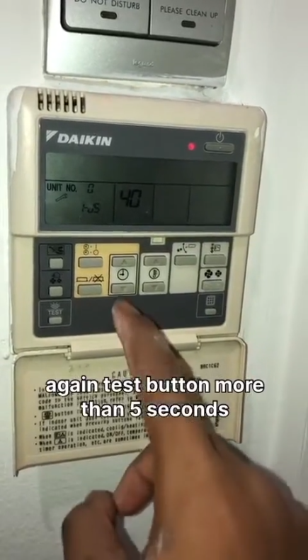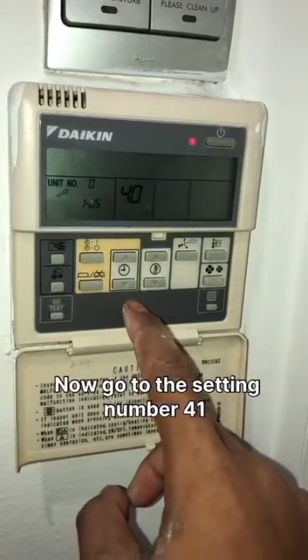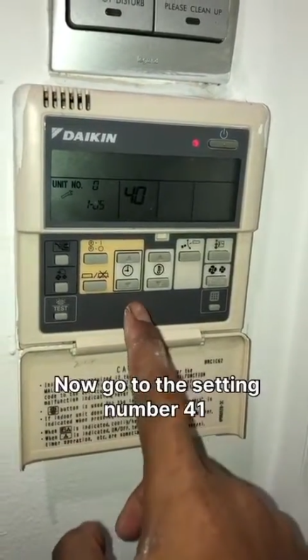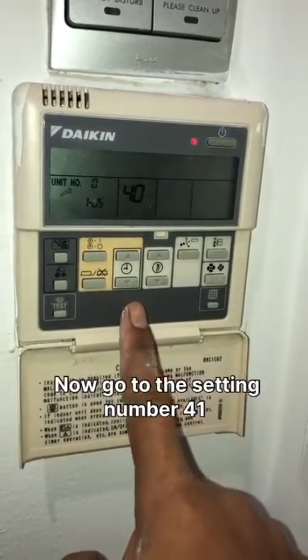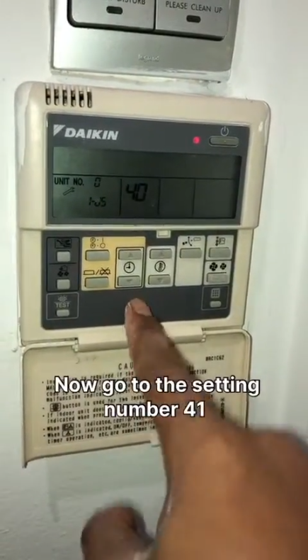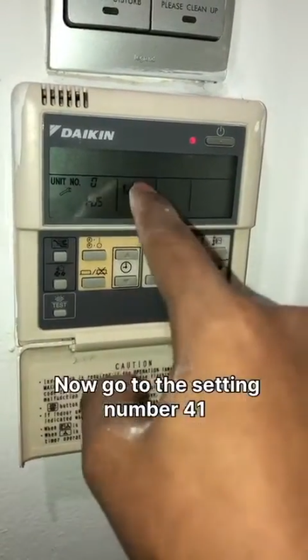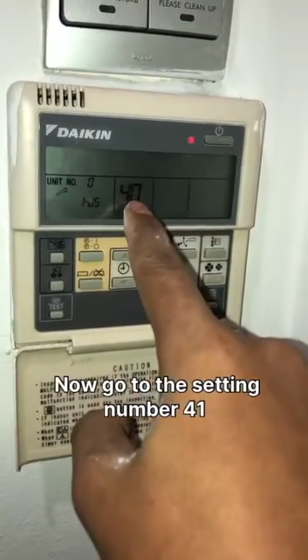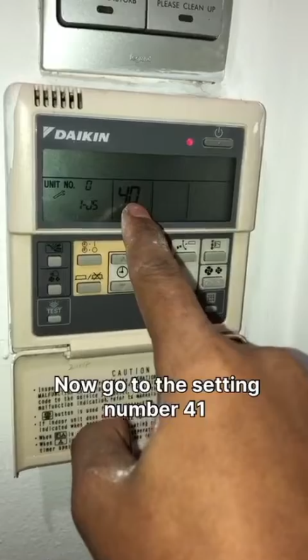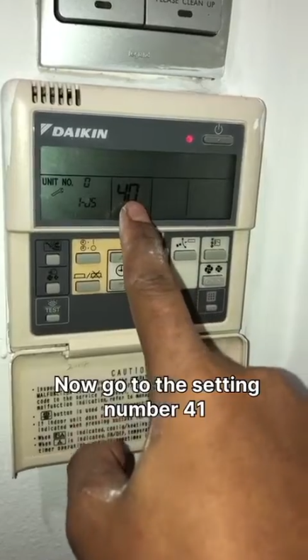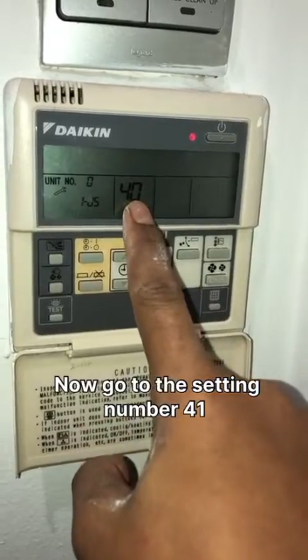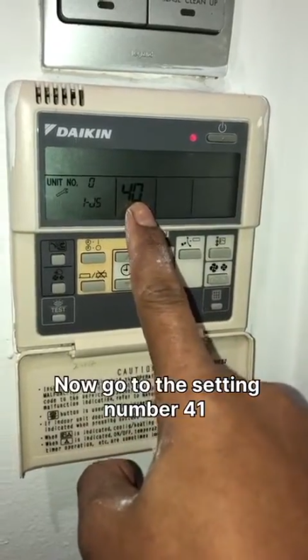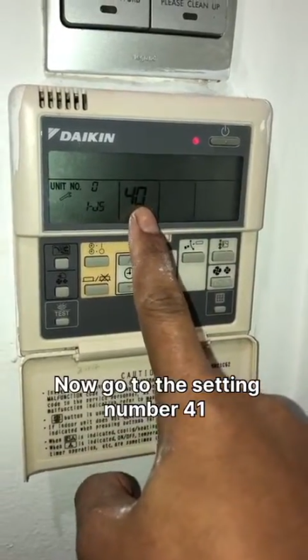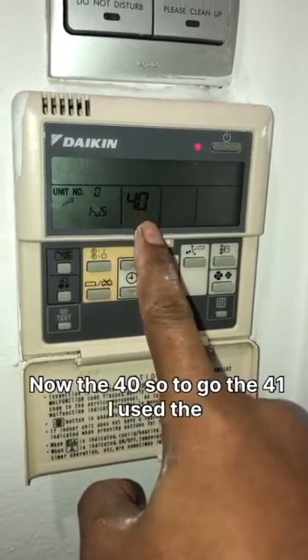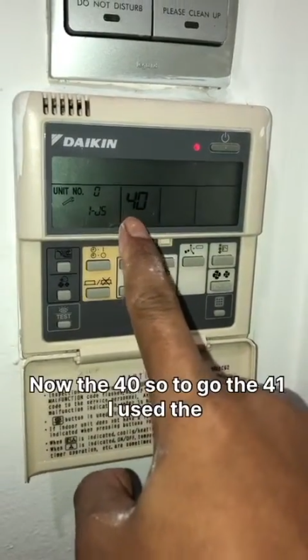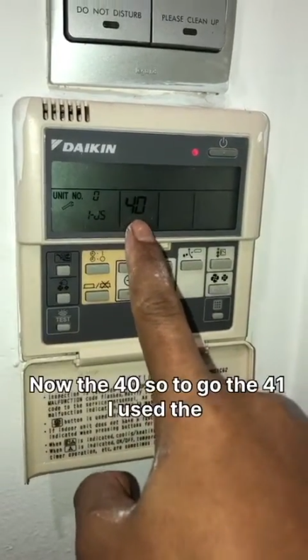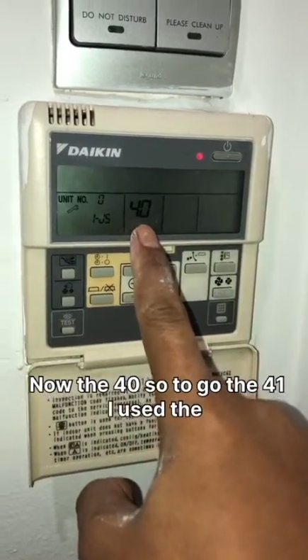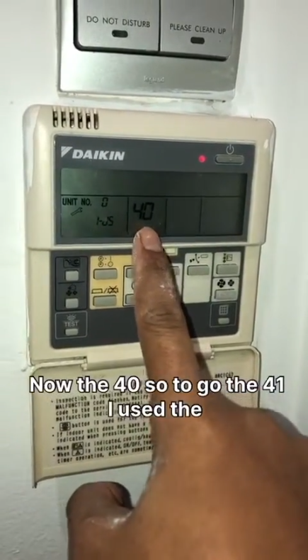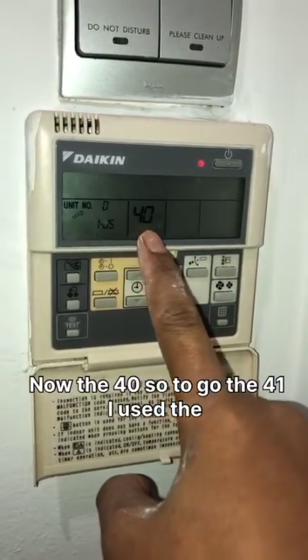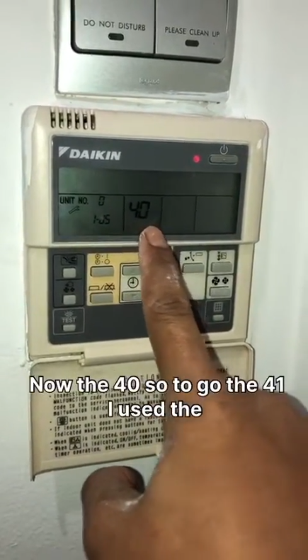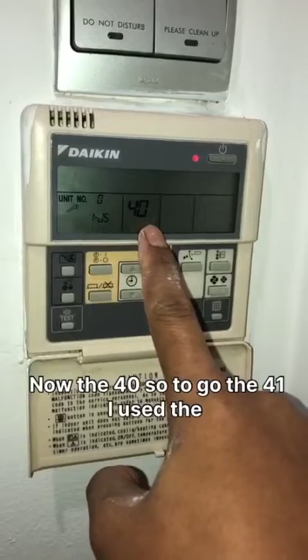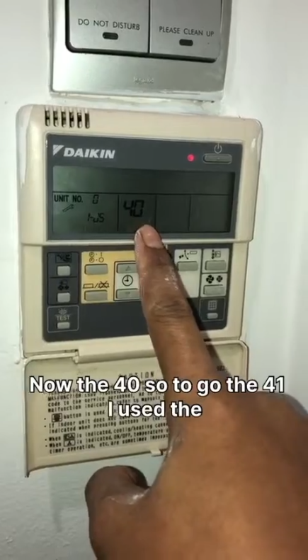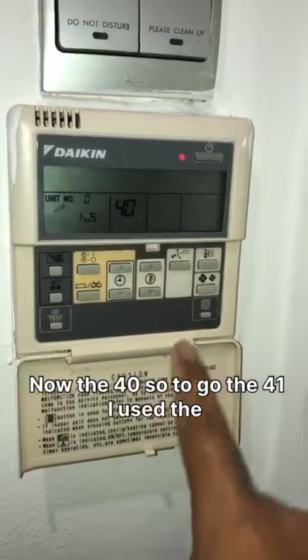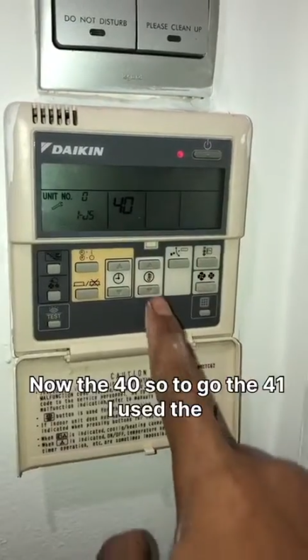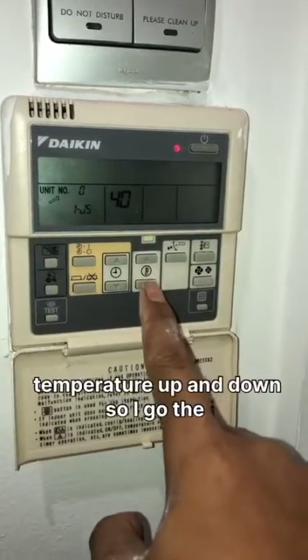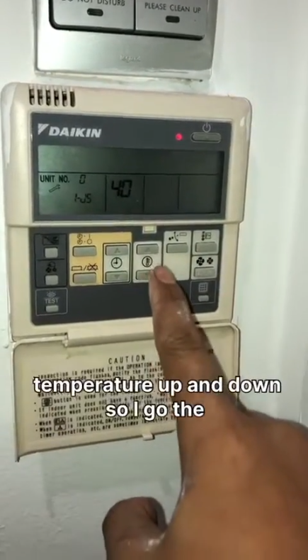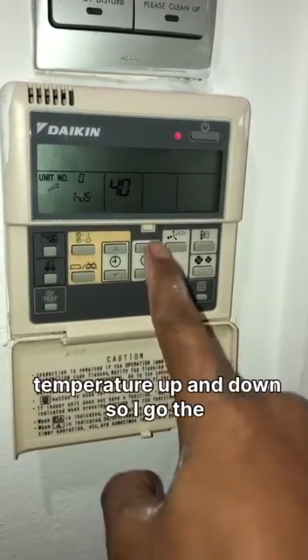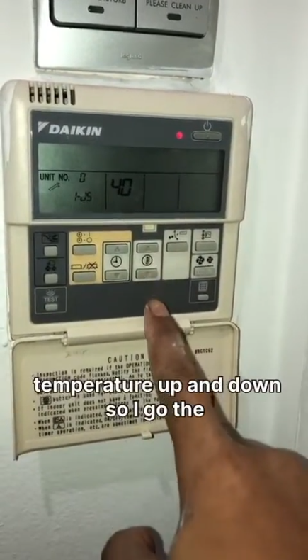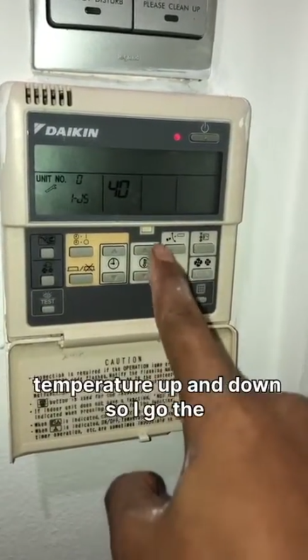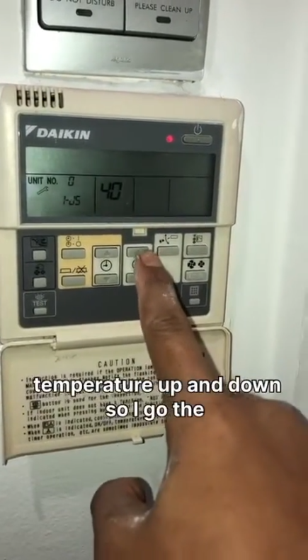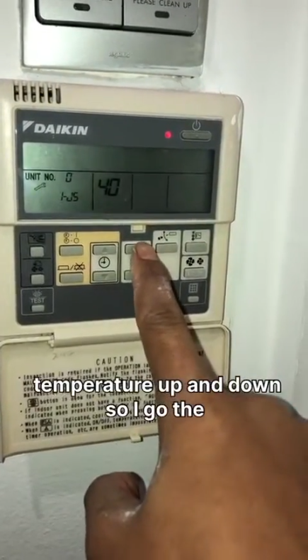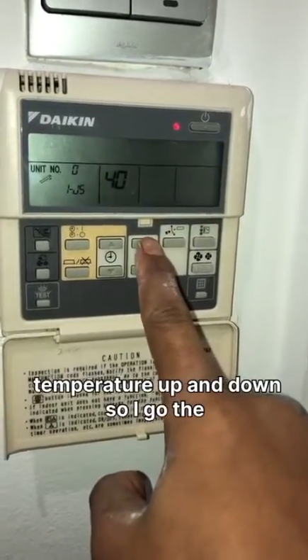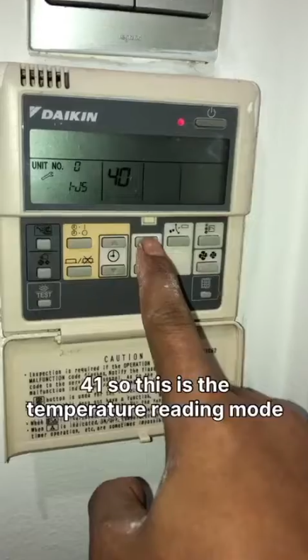Now go to setting number 41. It's currently at 40, so to get to 41, use the temperature up and down buttons. So I'll go to 41.